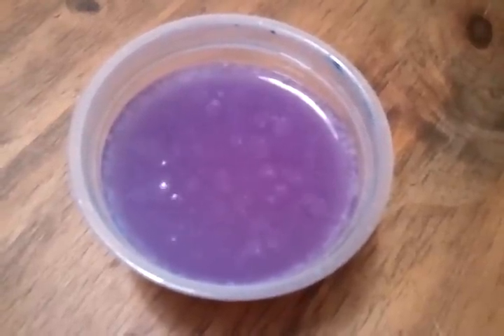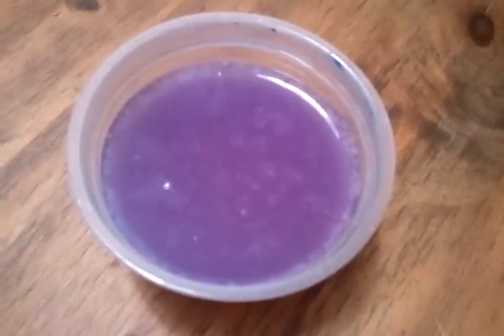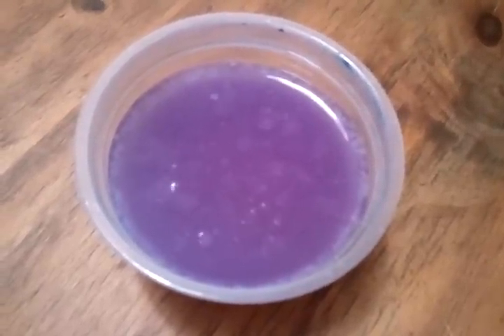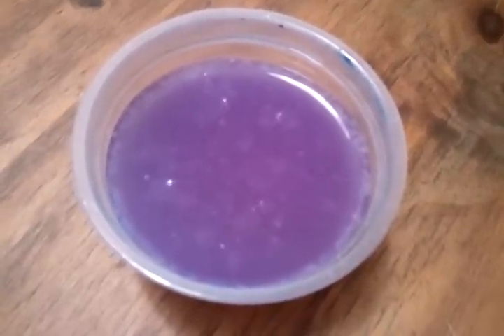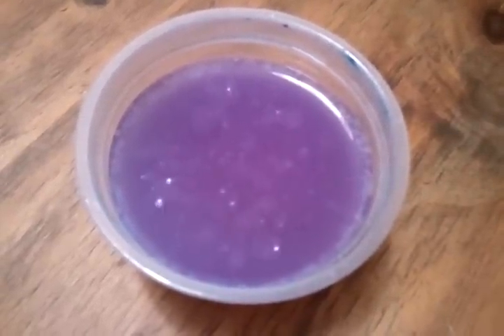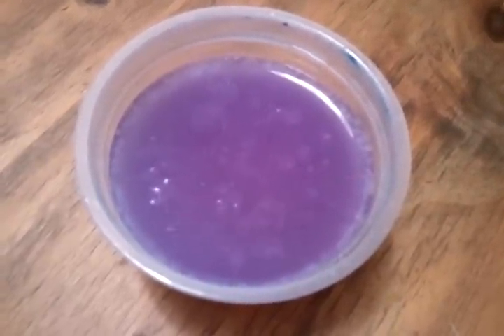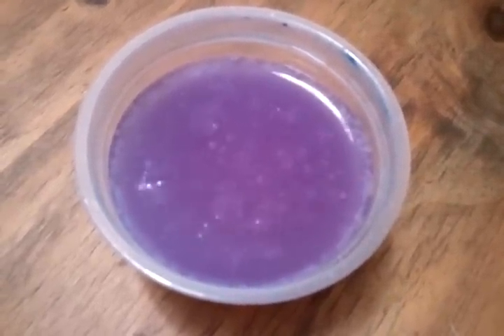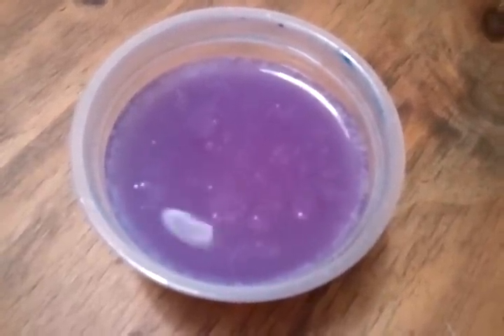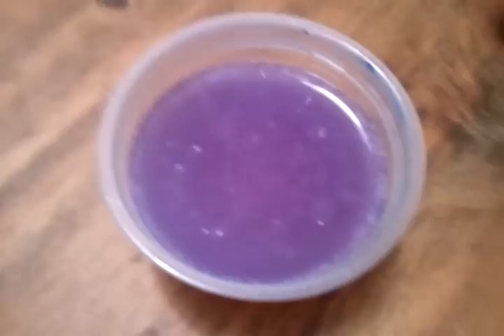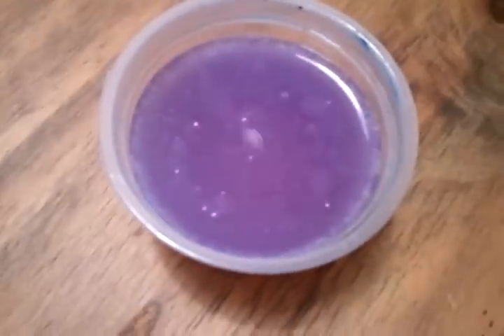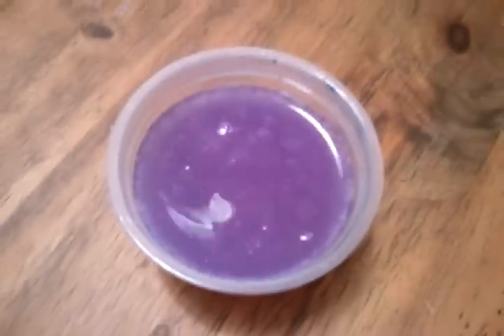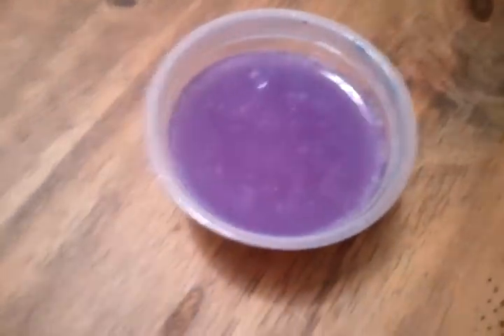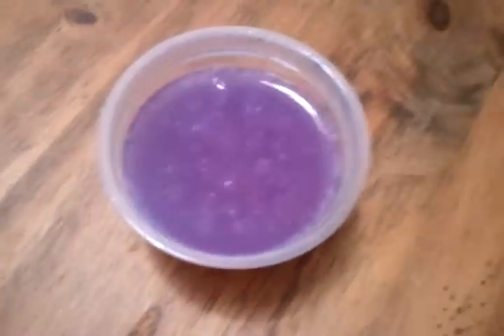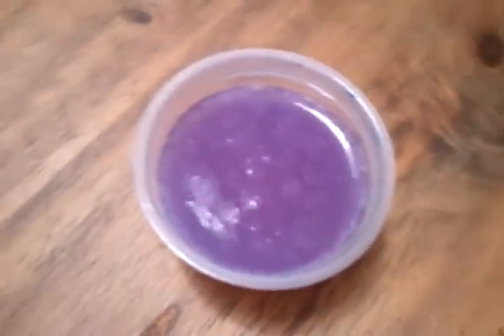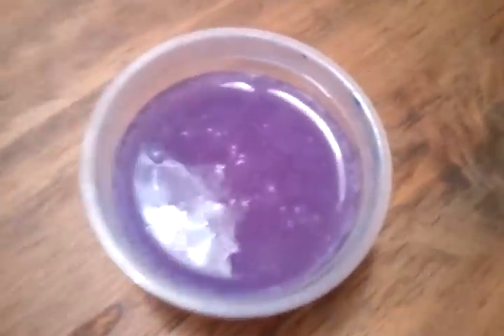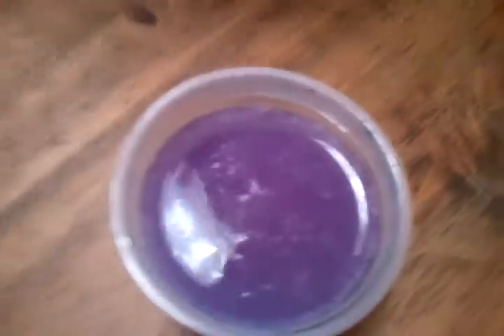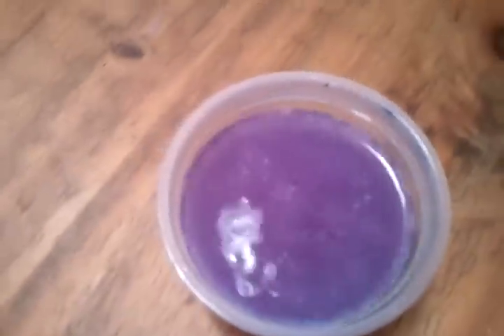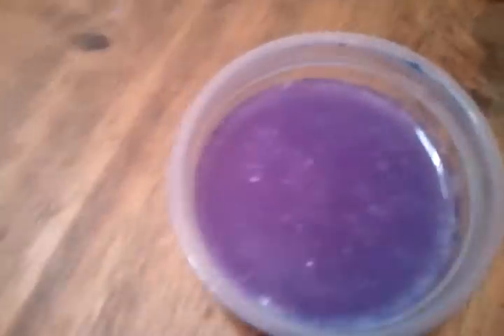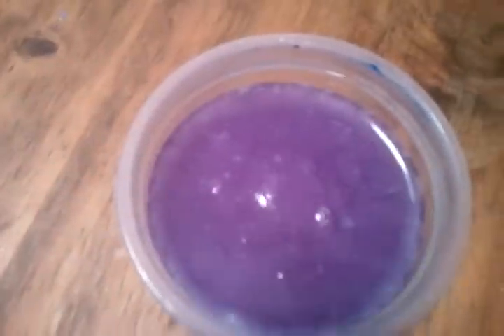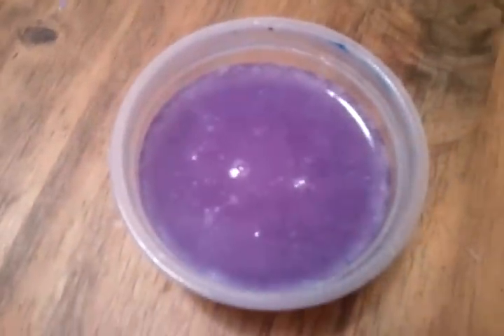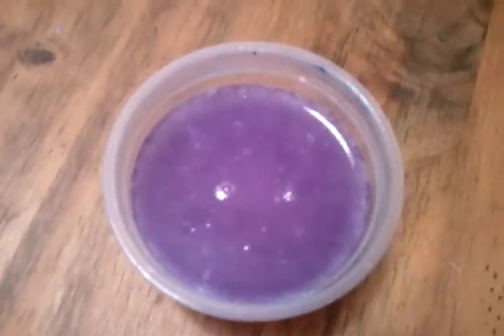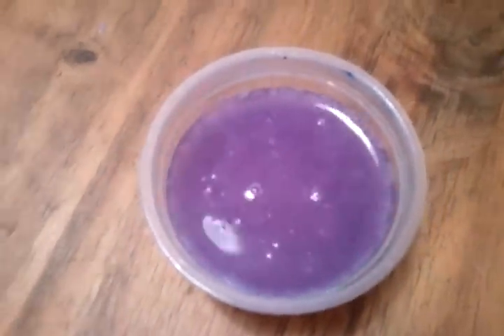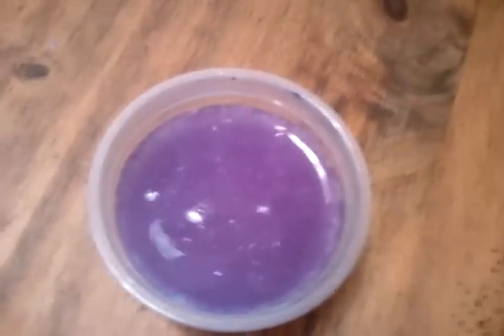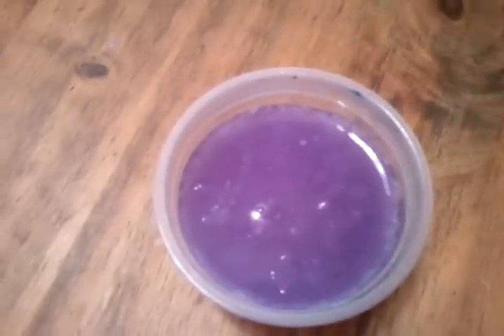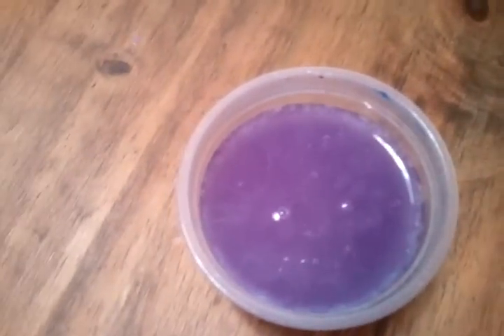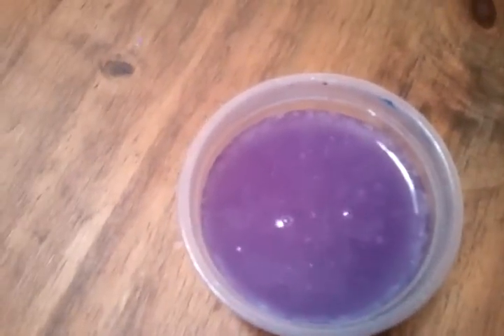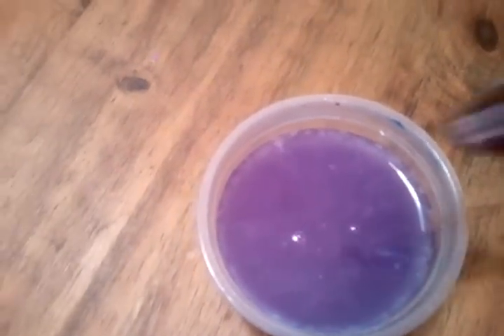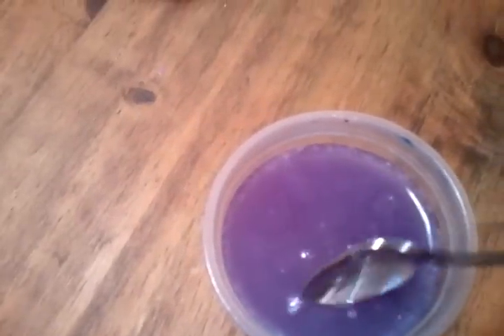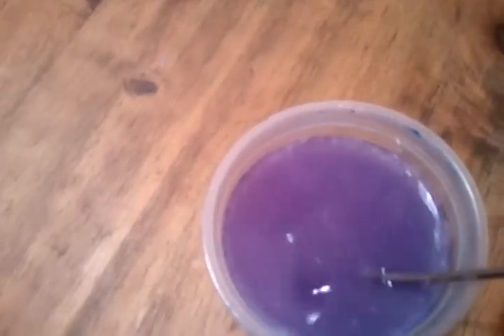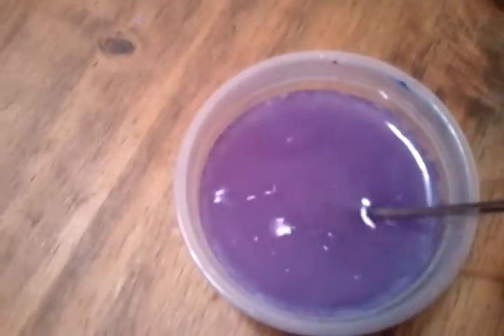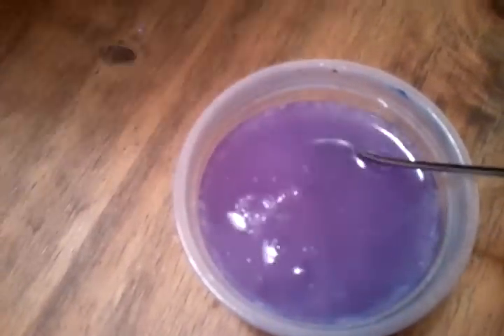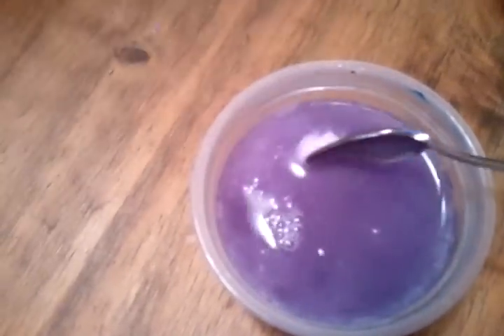This bubbling that you're seeing is actually baking powder. When we put baking soda in the water, it didn't bubble that way, but it's bubbling with the baking powder, which I find very interesting. When you mix it up,